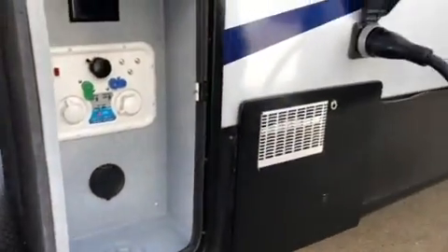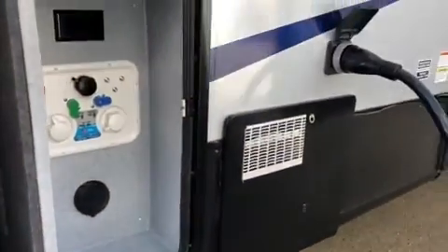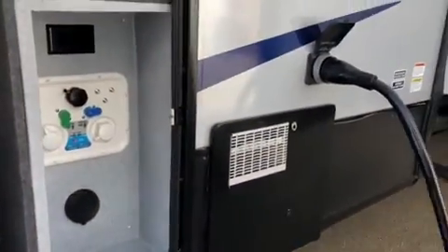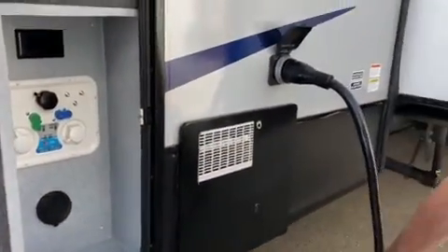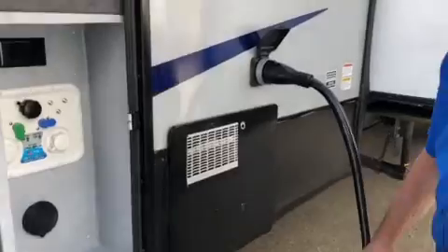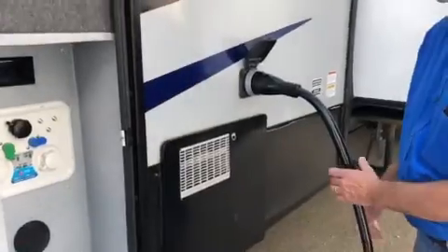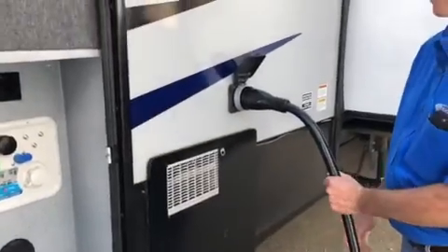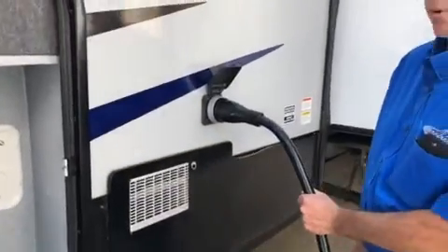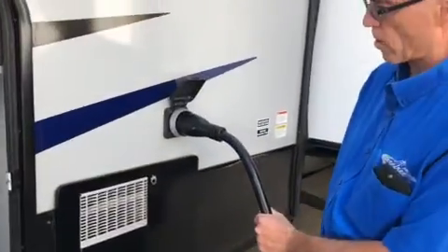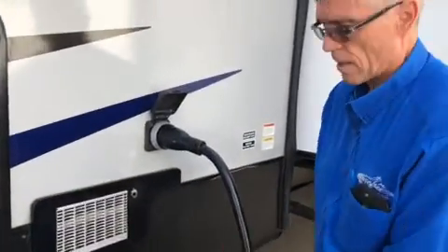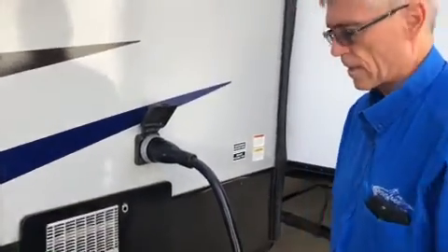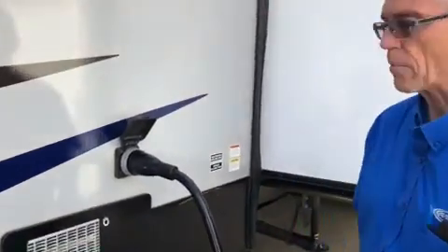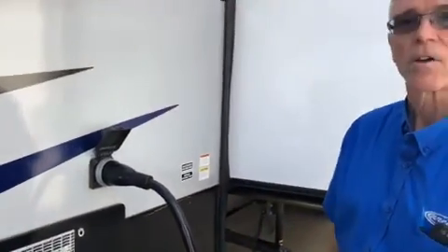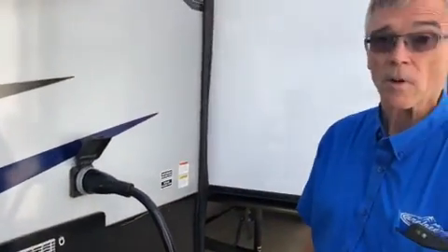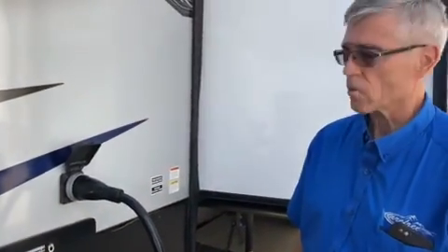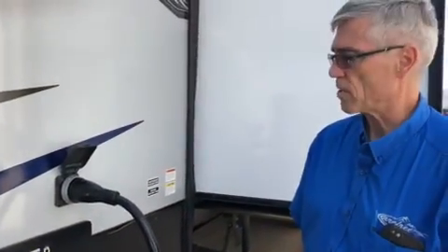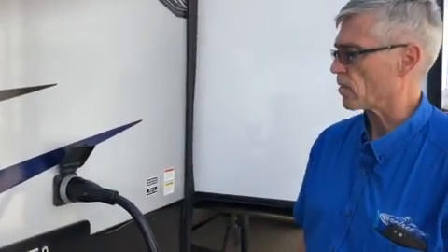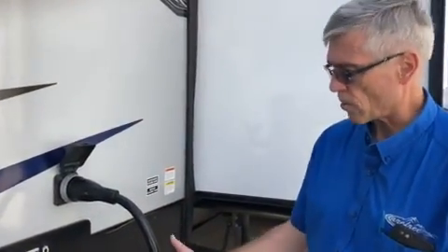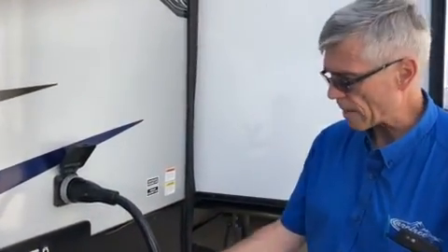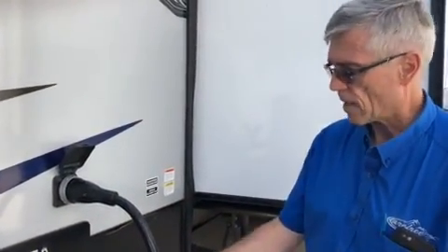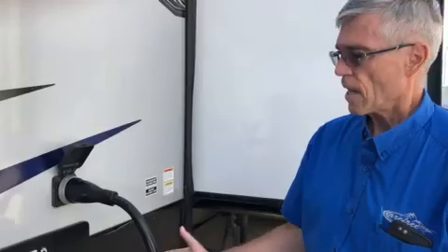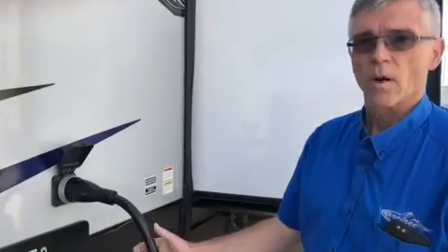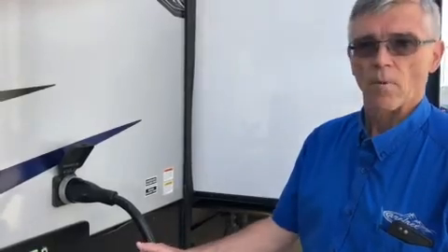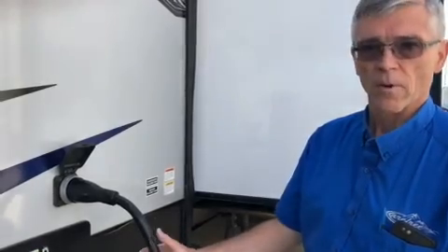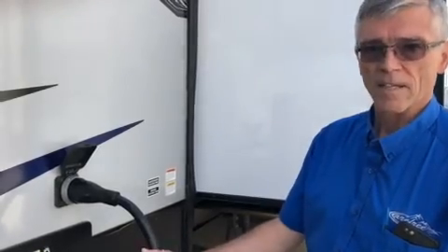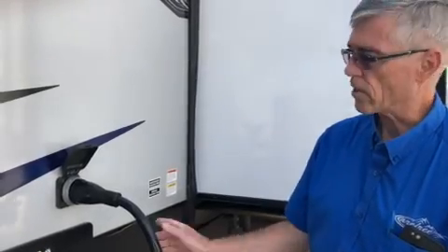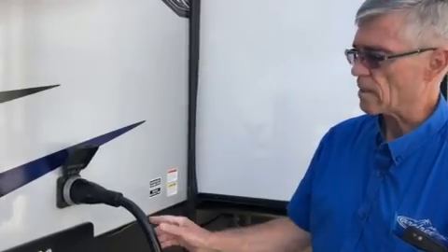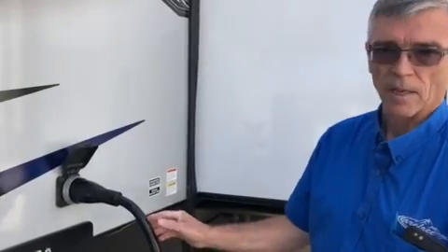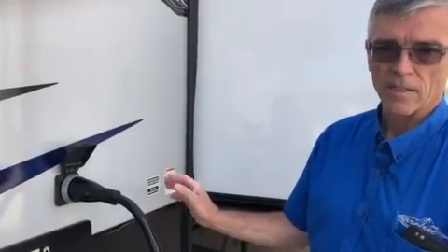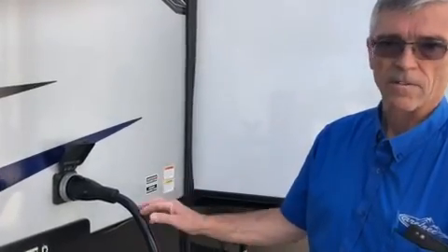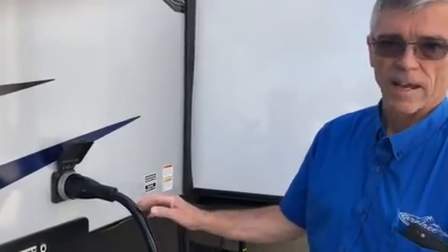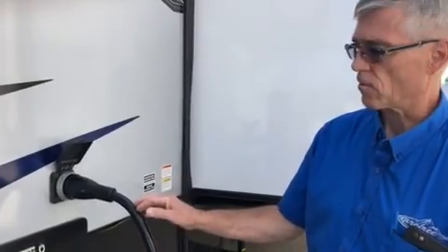Just behind me here we've got our 50-amp power cord. It does come with a dog bone adapter to reduce it down to 30 amps. If you want to run both your ACs, you're going to need to be plugged into 50-amp service.